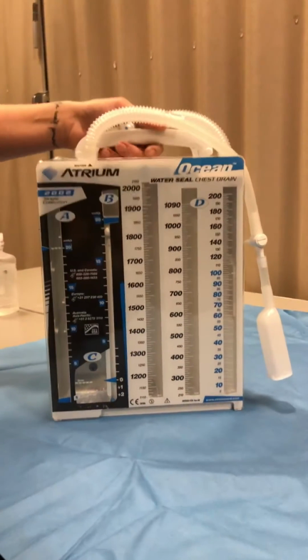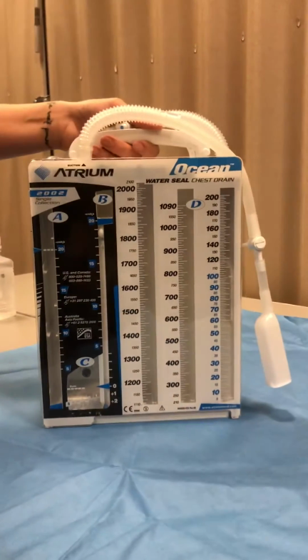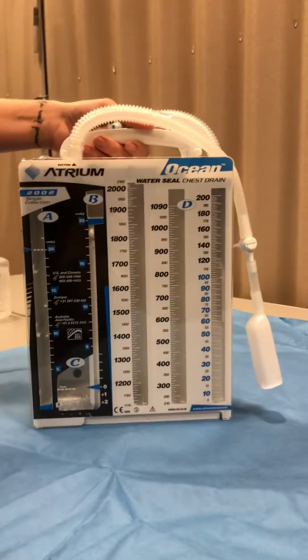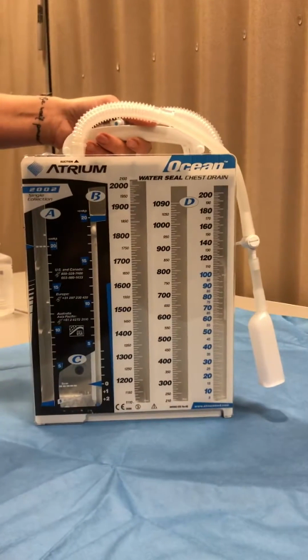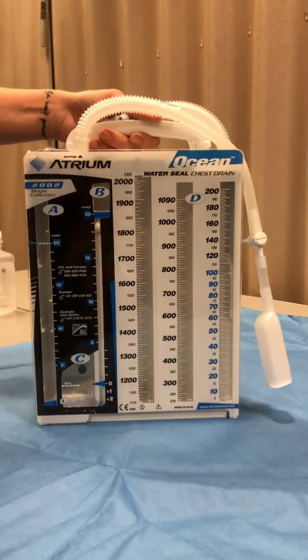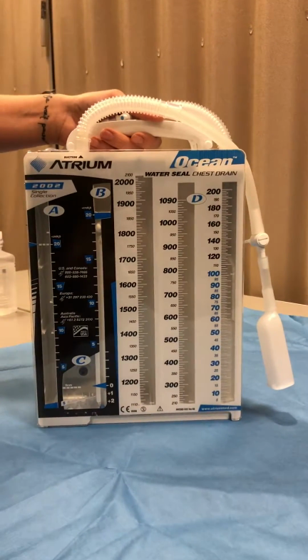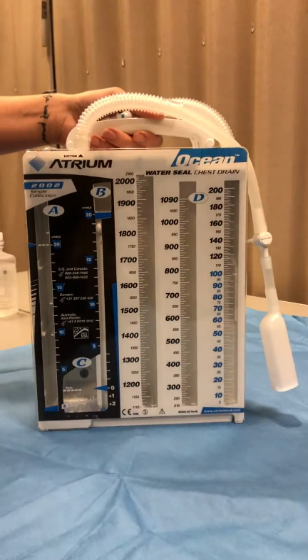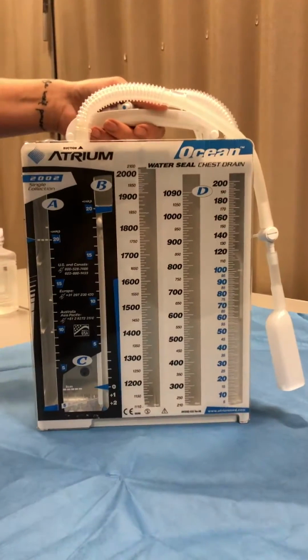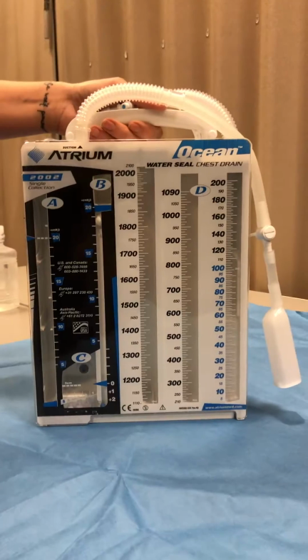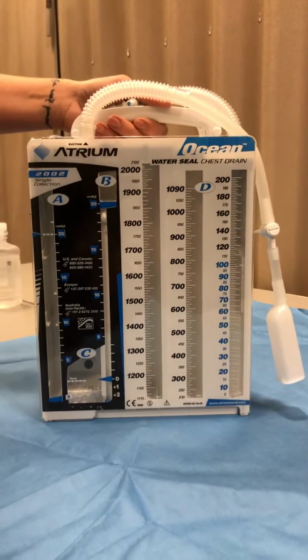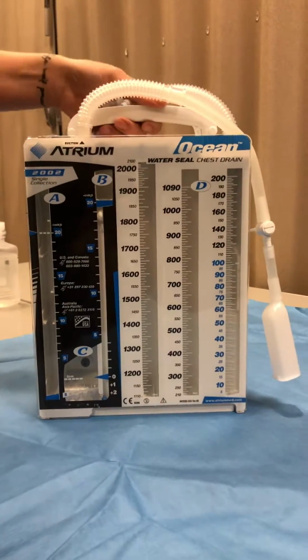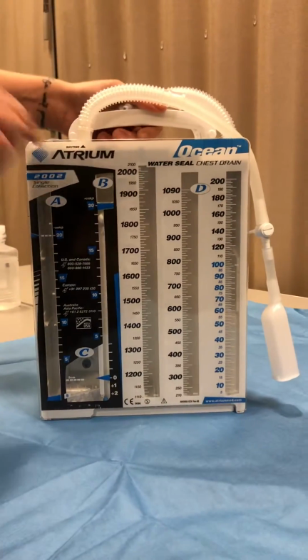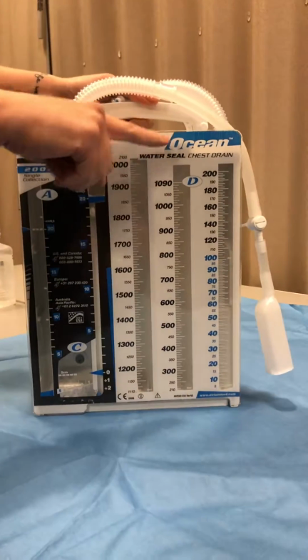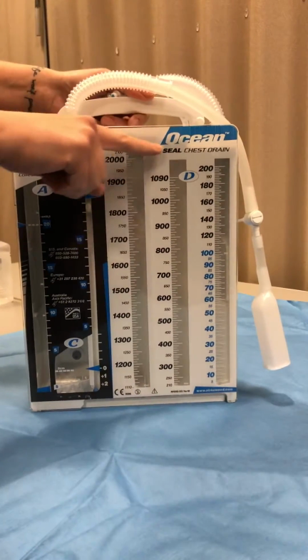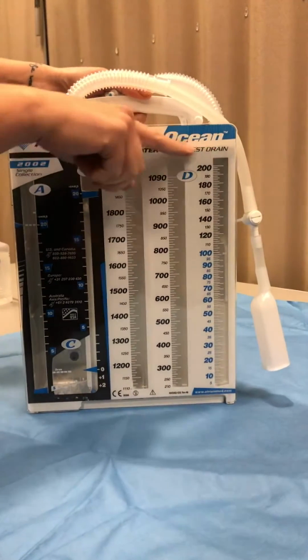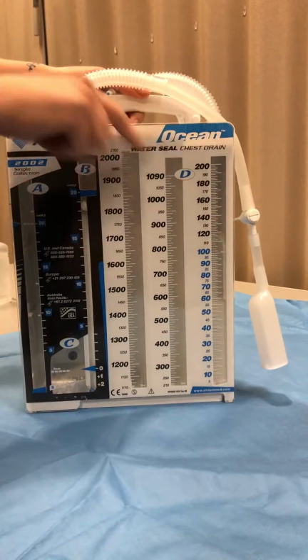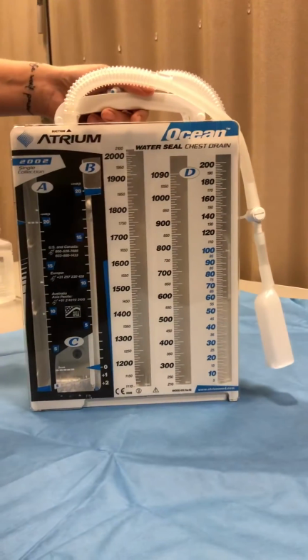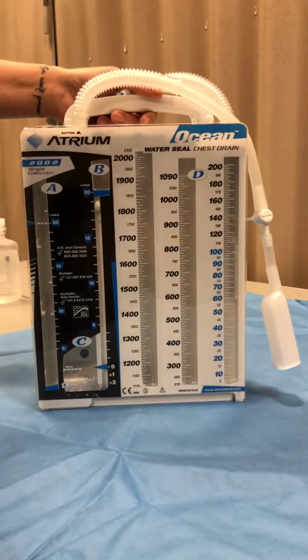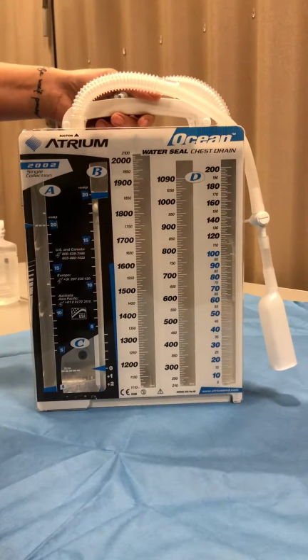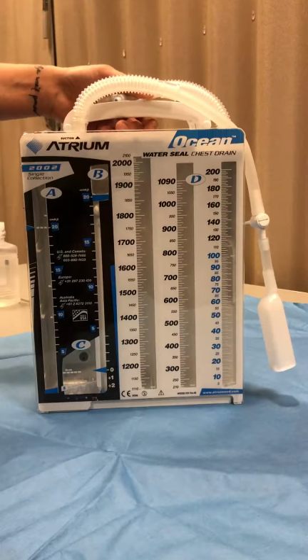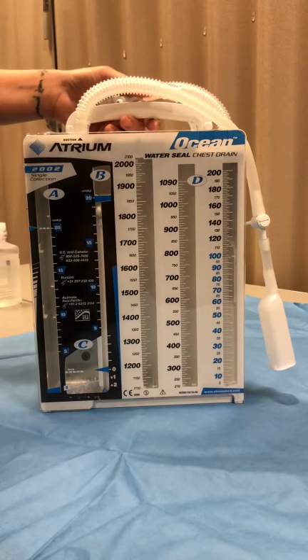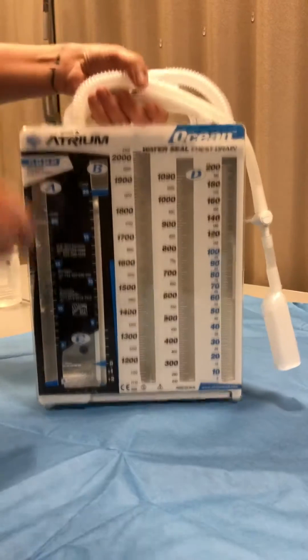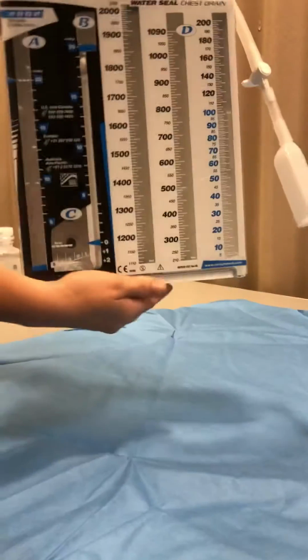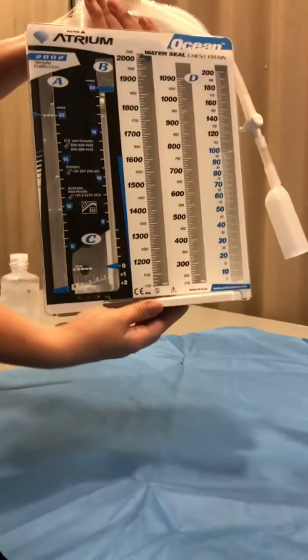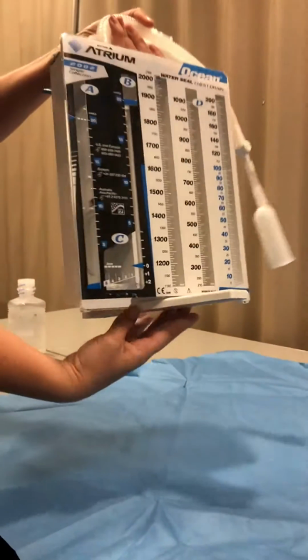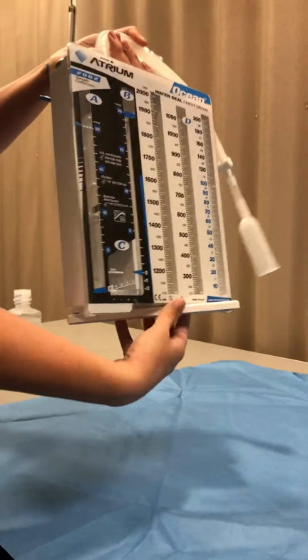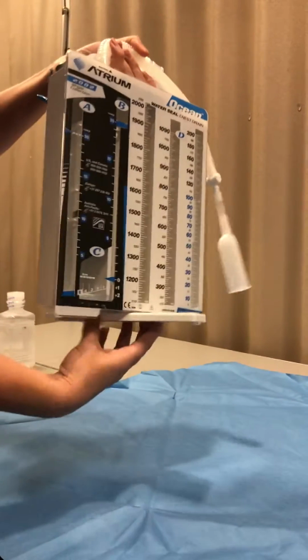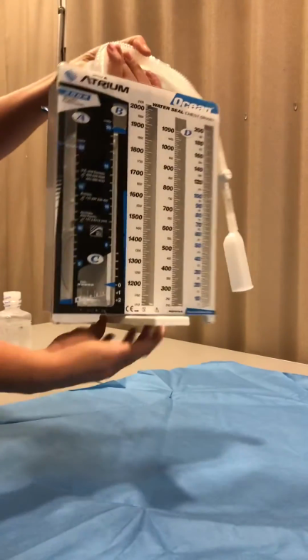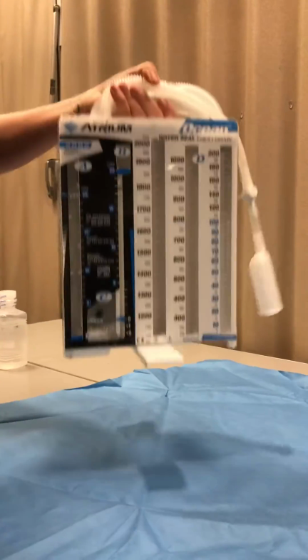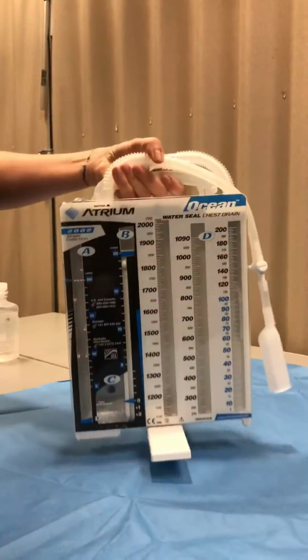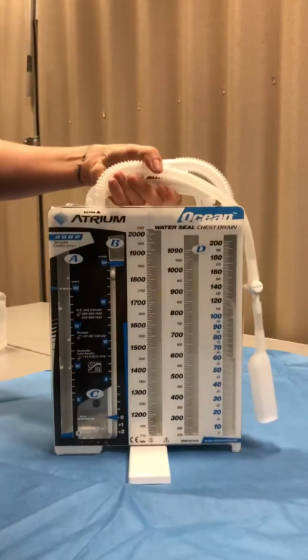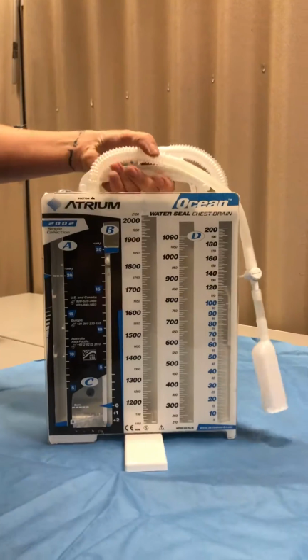I am going to show you how to set up the water seal chest drain. This is an atrium and the type is ocean. So what we're going to do first is it has a stand and you just flip it like that so that it stays upright.